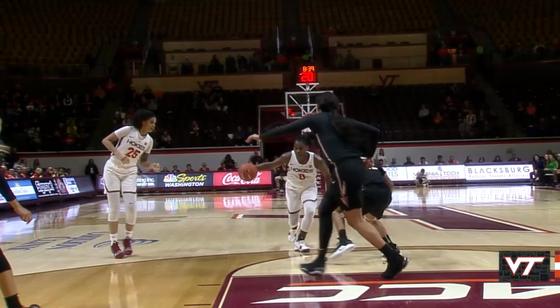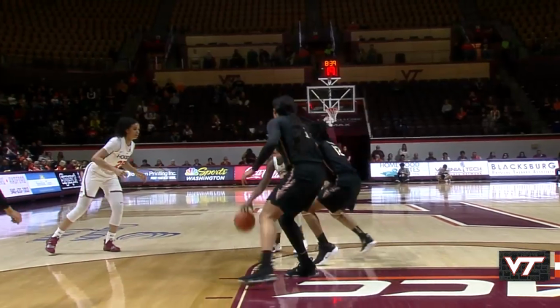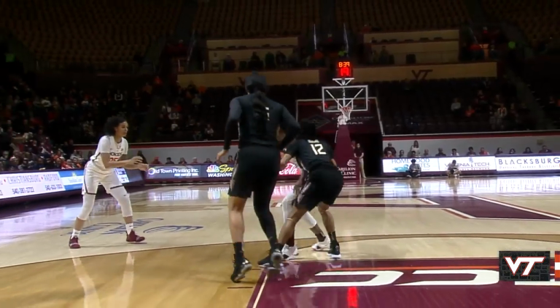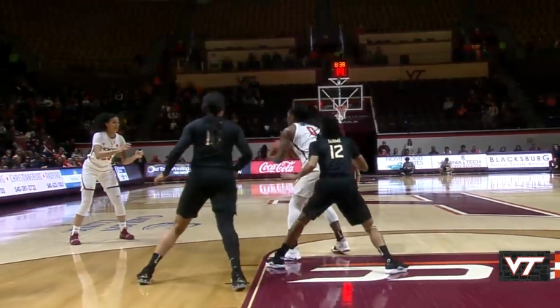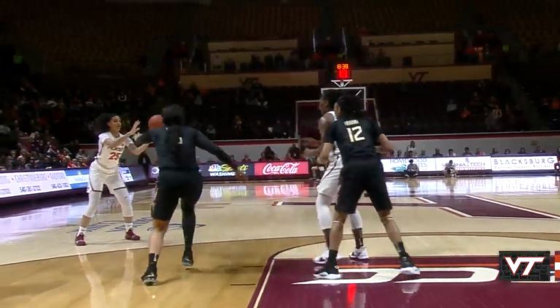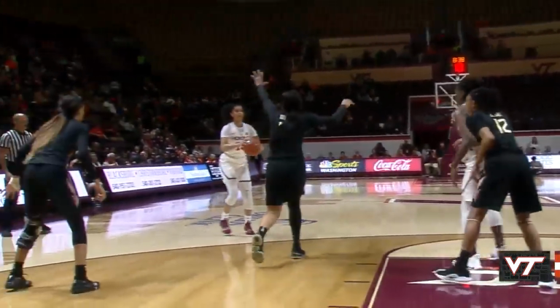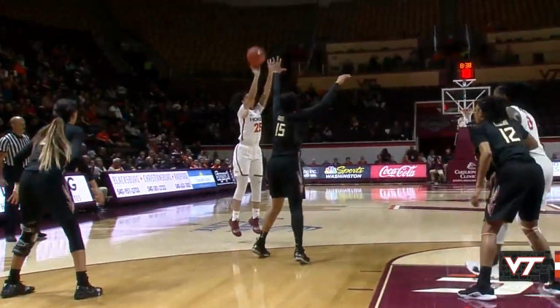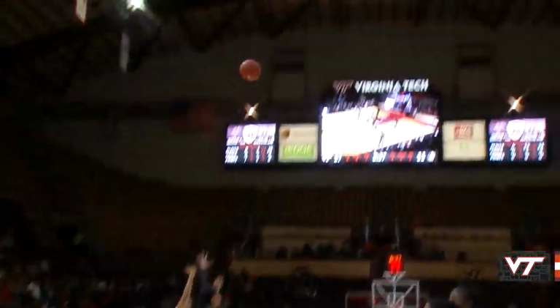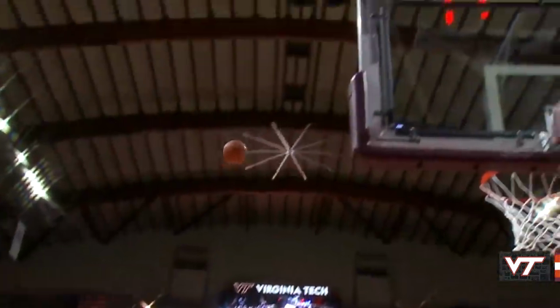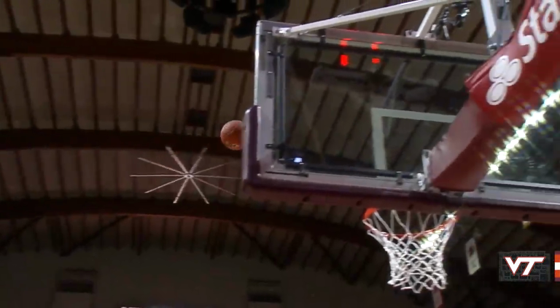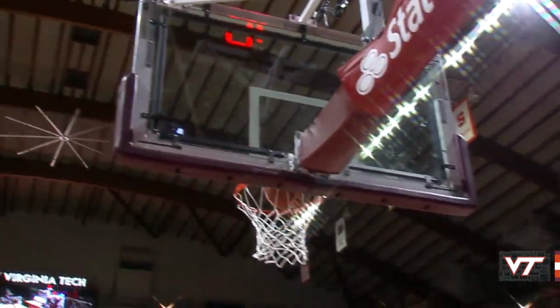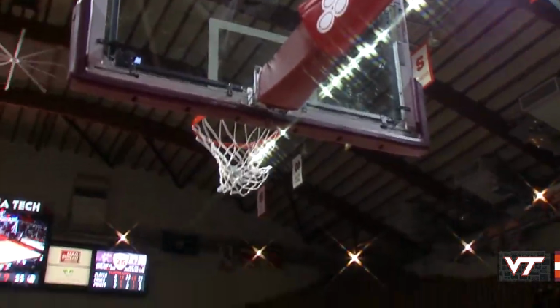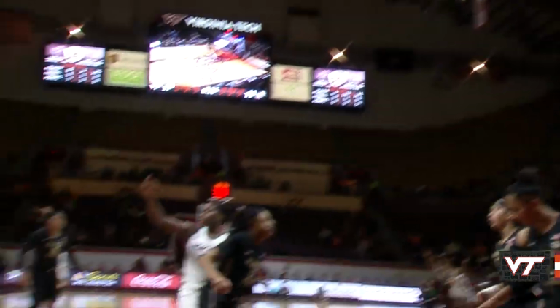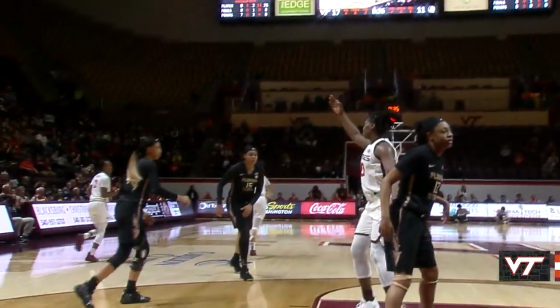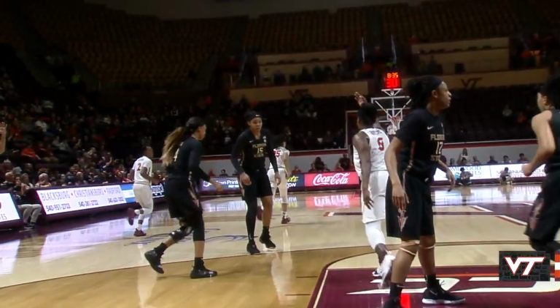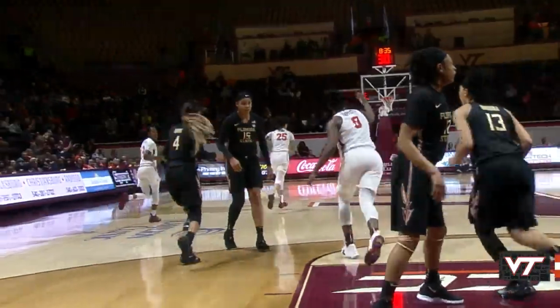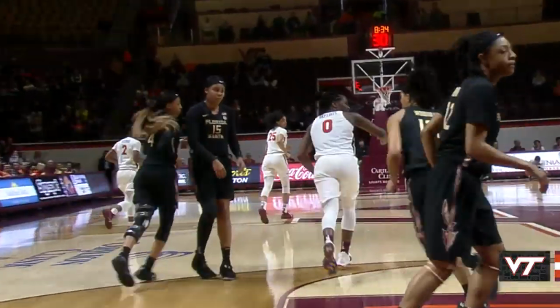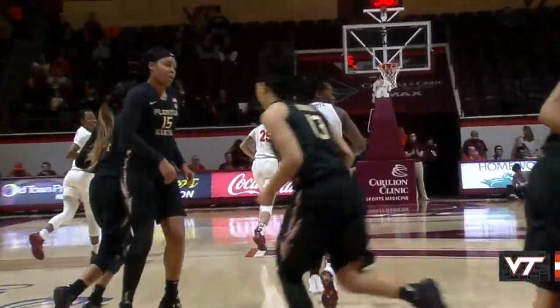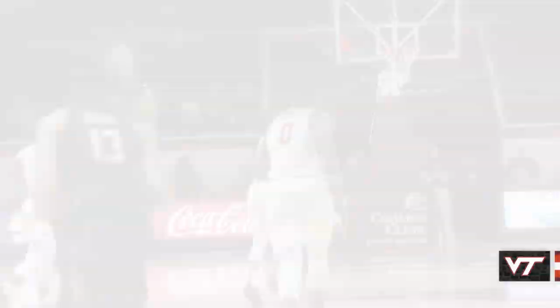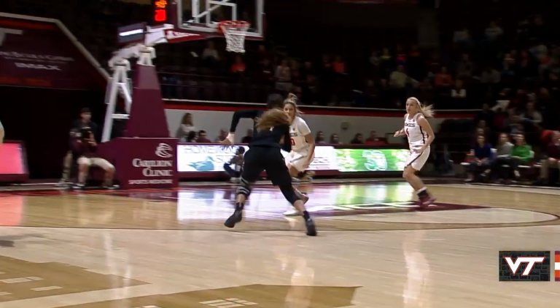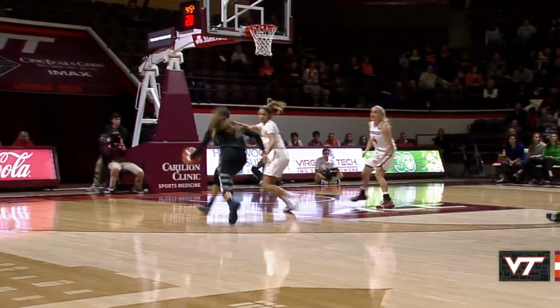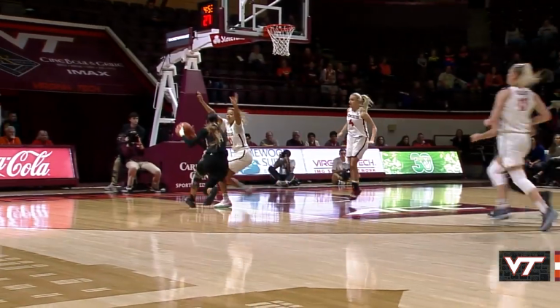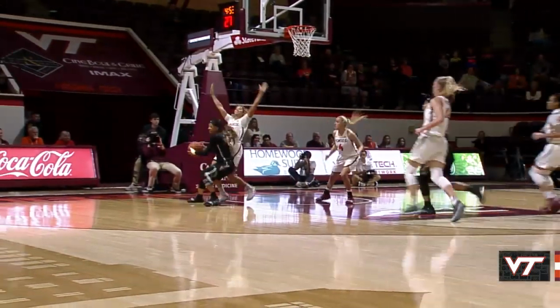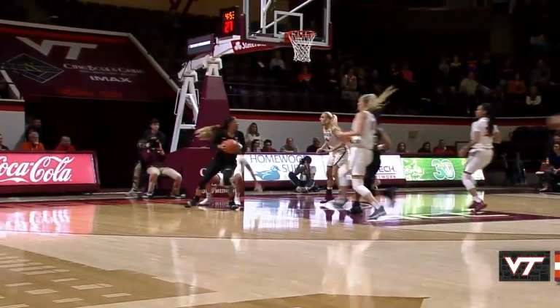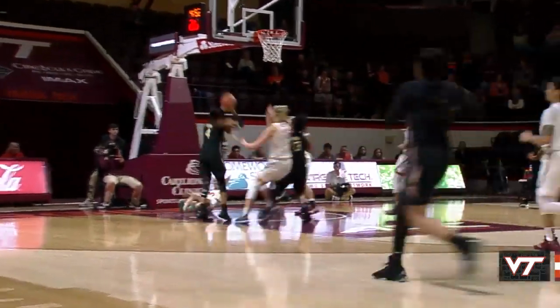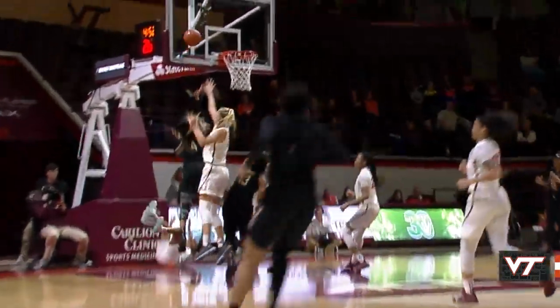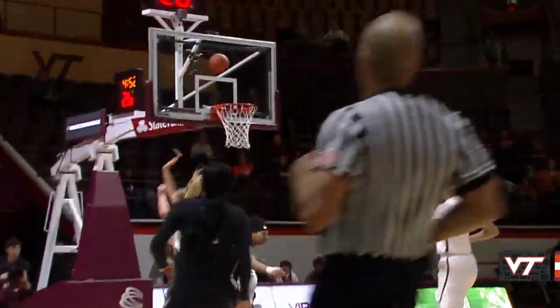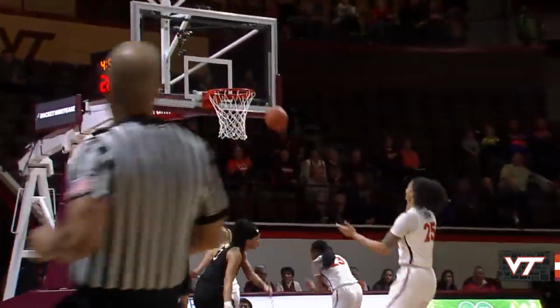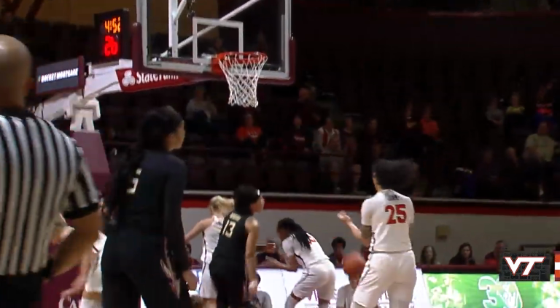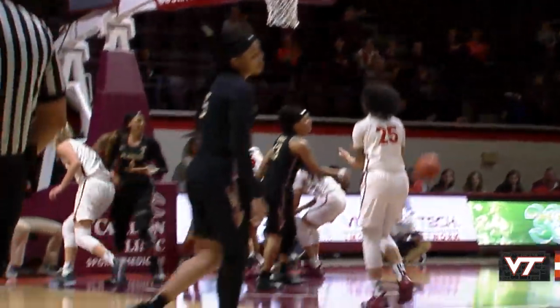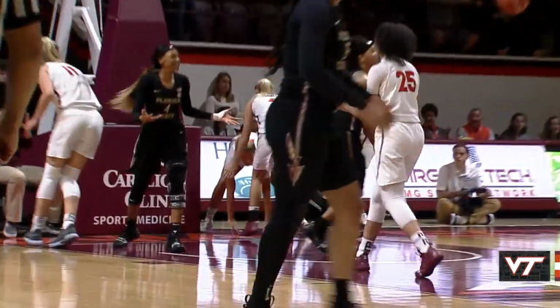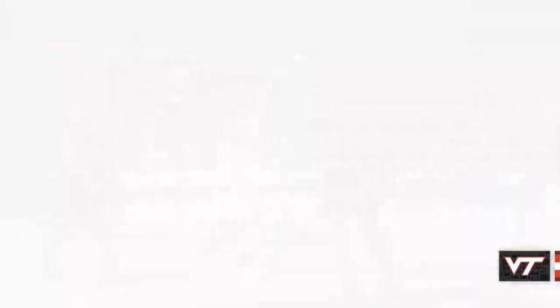Trinity Baptiste at the high post, kick out — Alexis Jean launches a three. Jean from the position, here's Brown — drives right on Kendall Brooks, a whistle and an offensive foul.